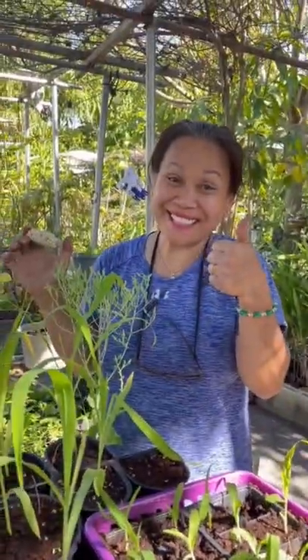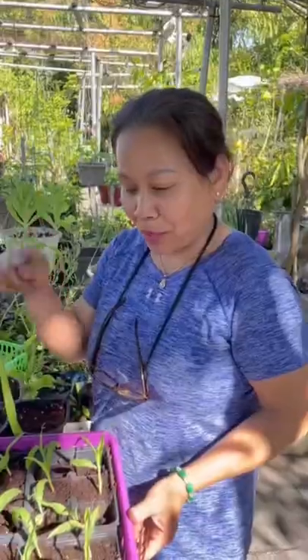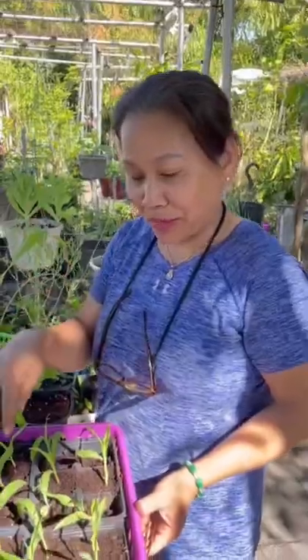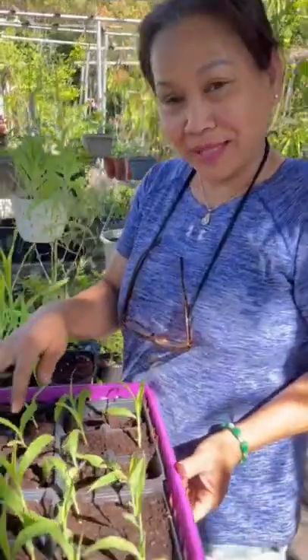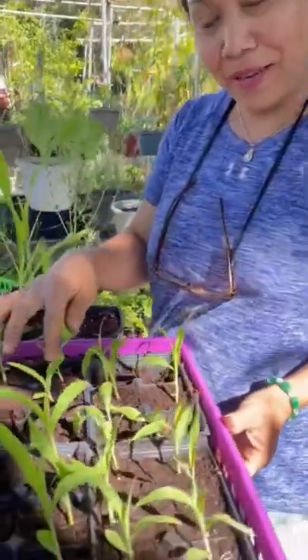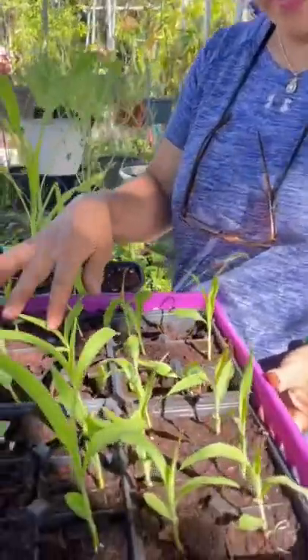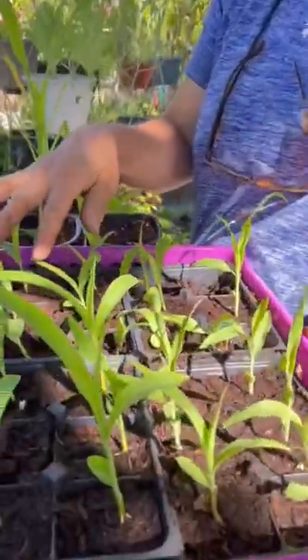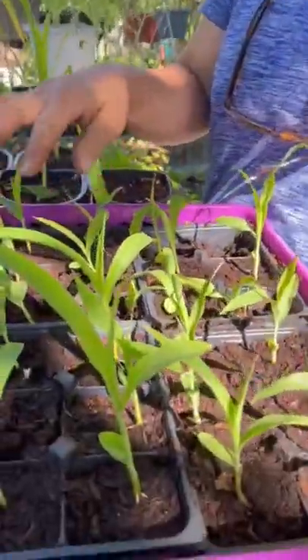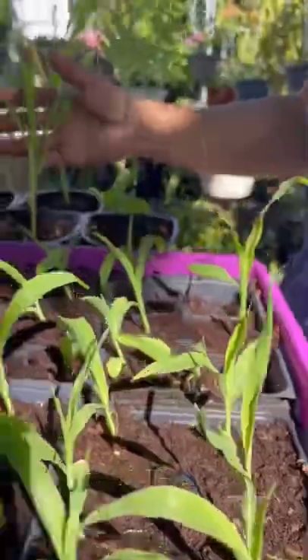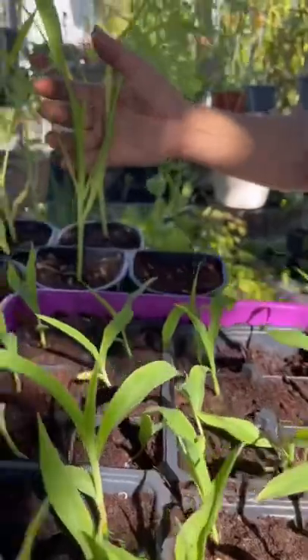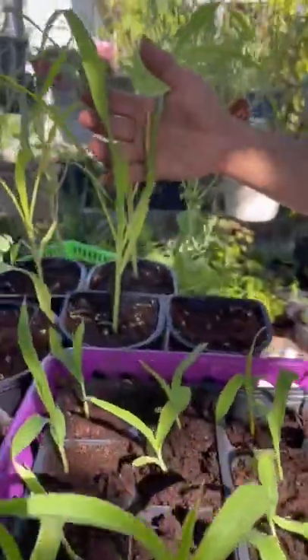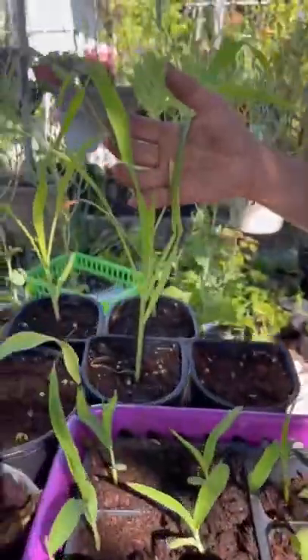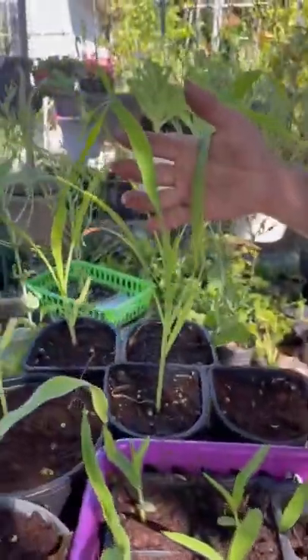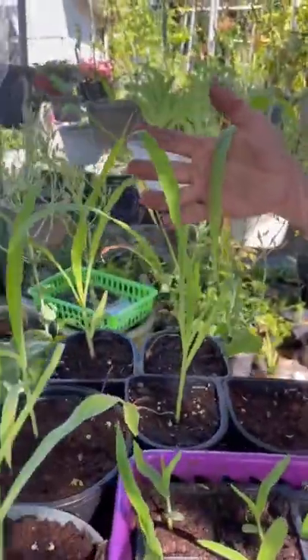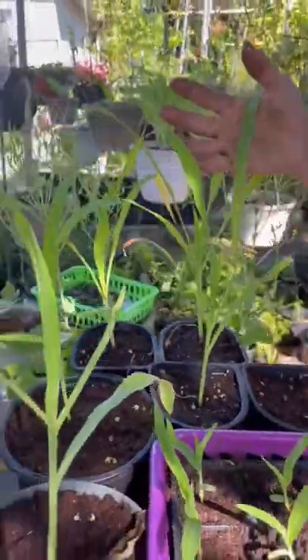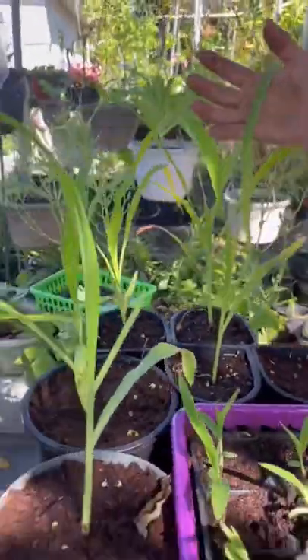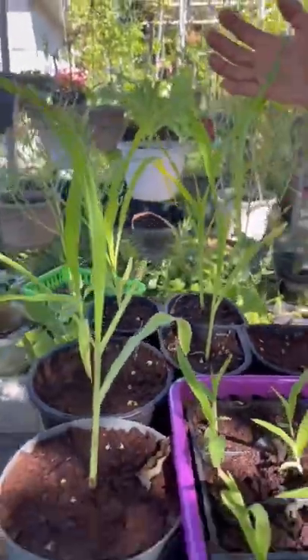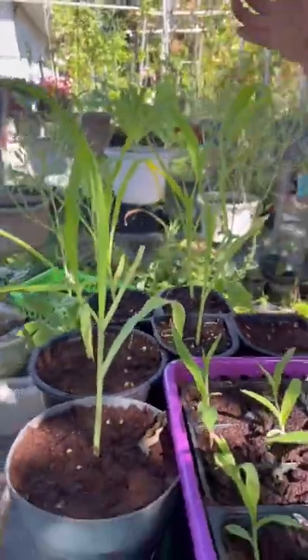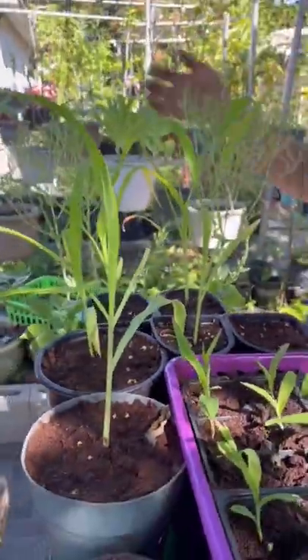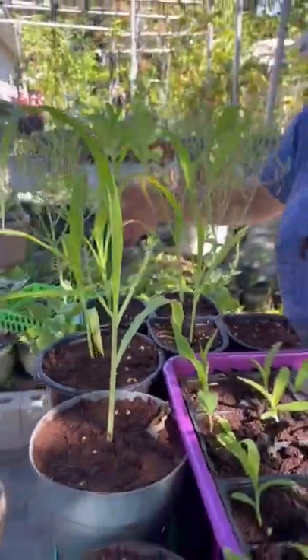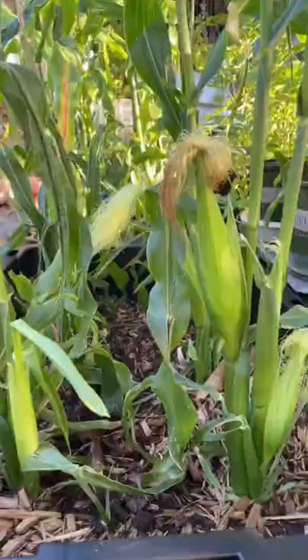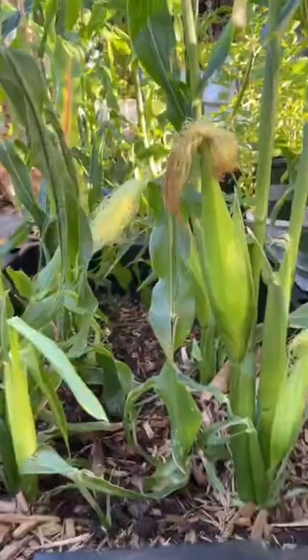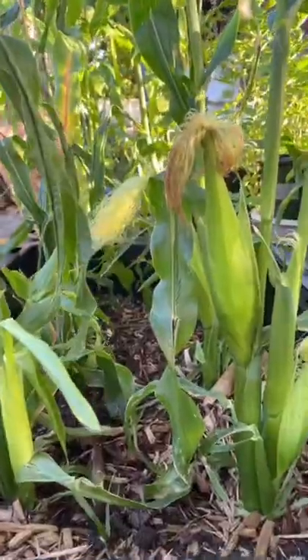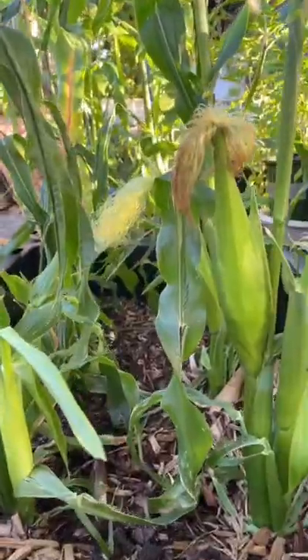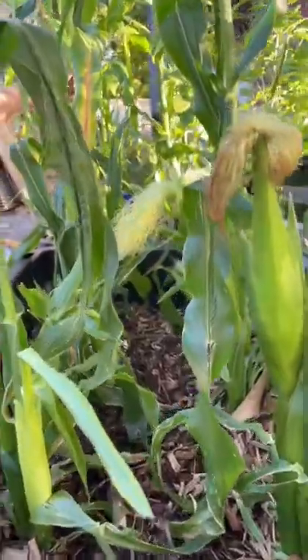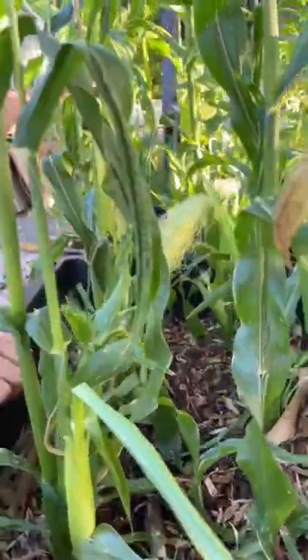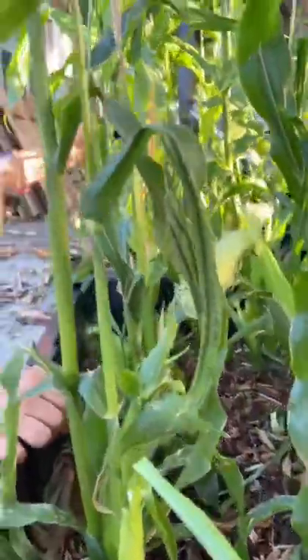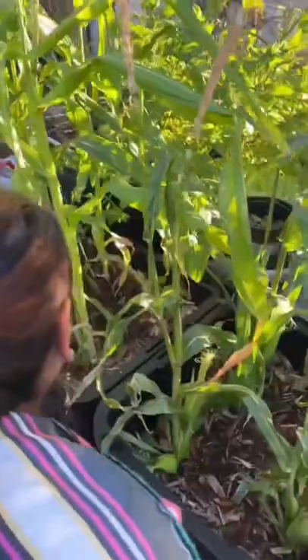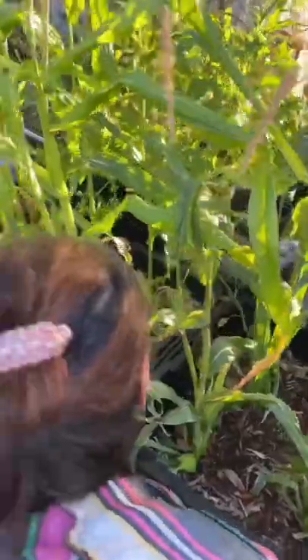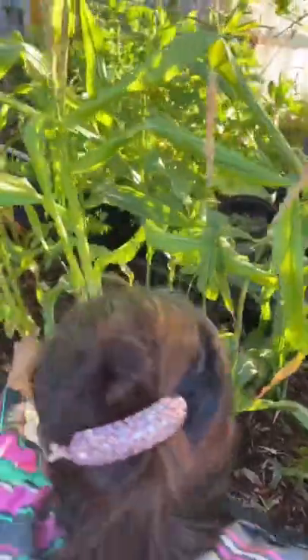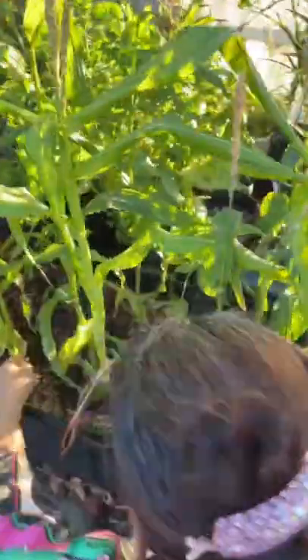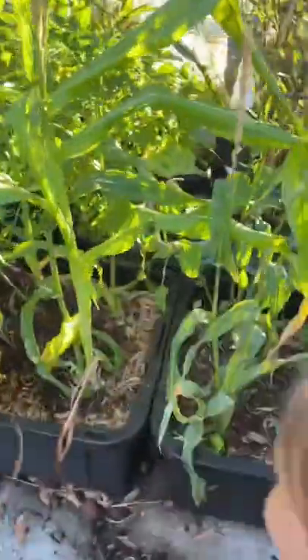About one week later they're all like this — it's already sprouting. Eventually they'll look like this, so stay tuned and watch them grow with us.